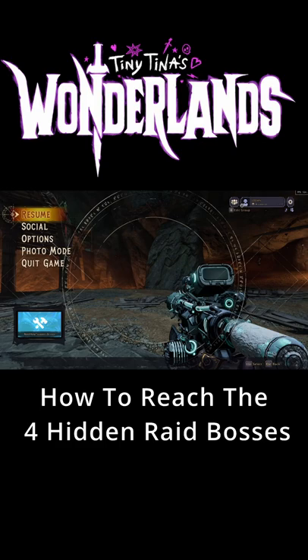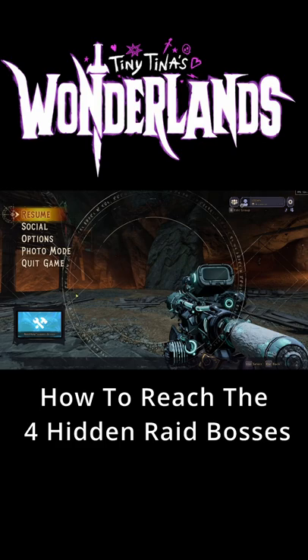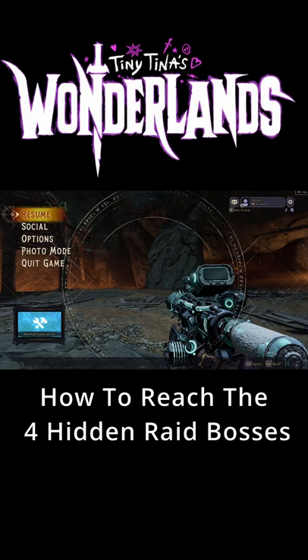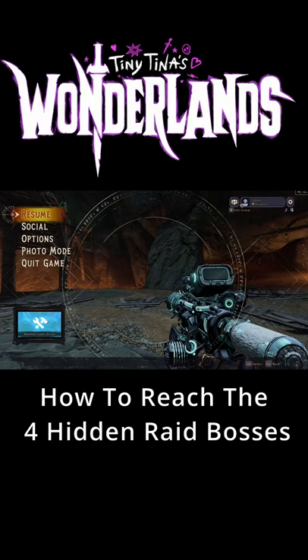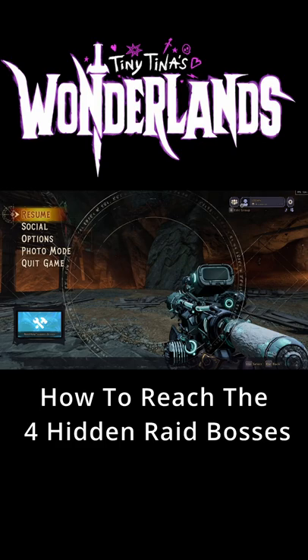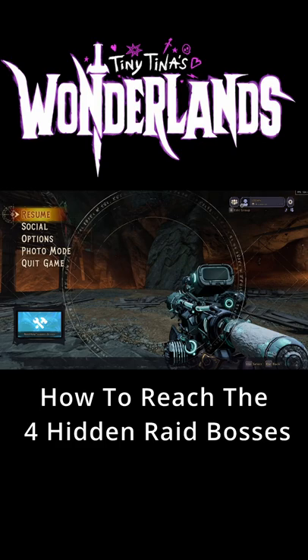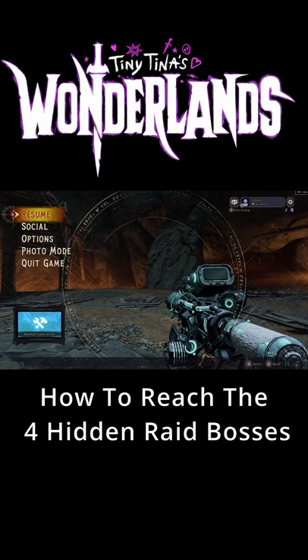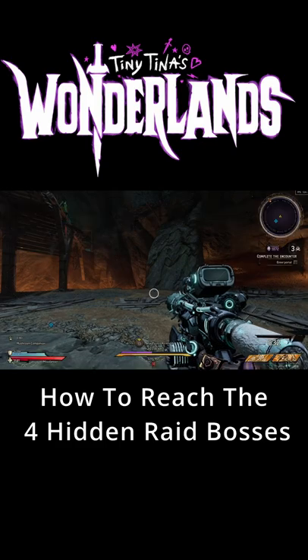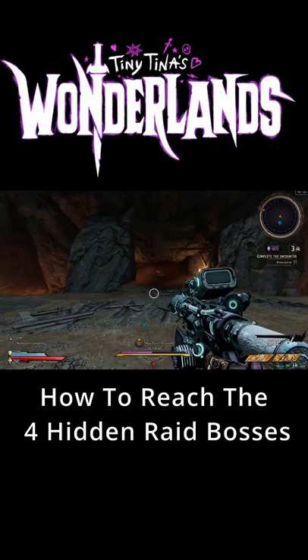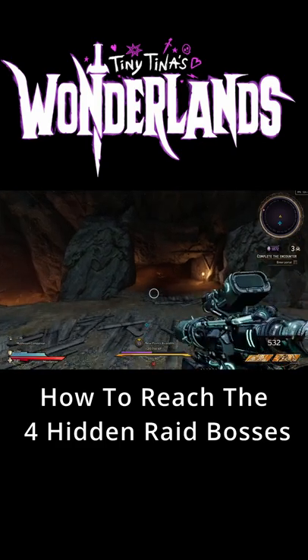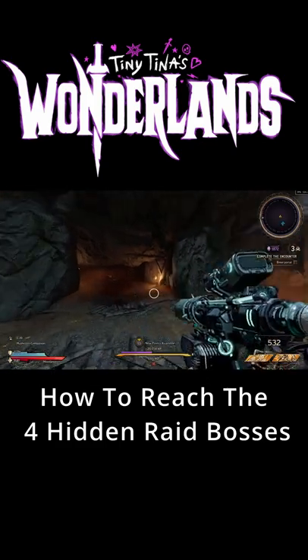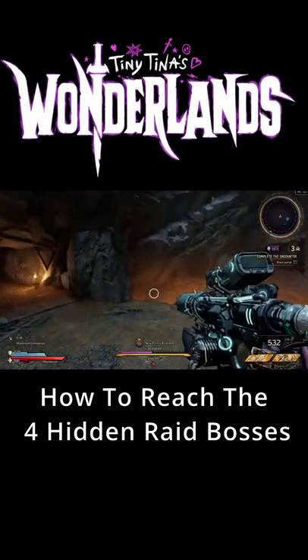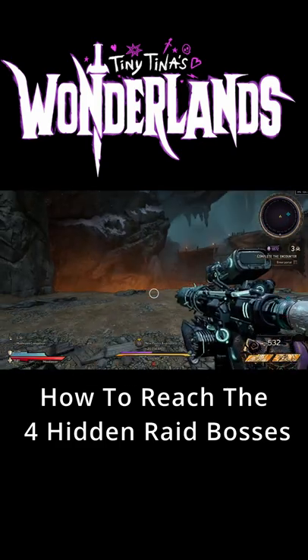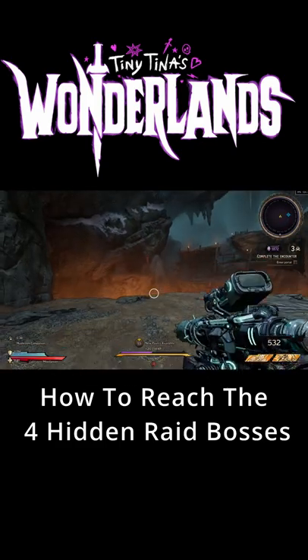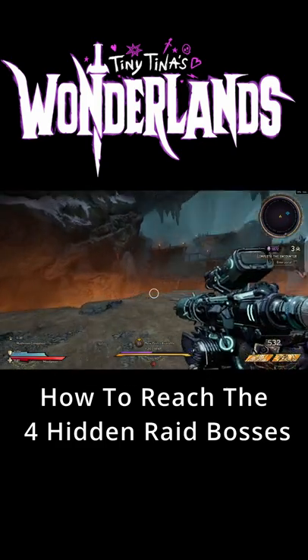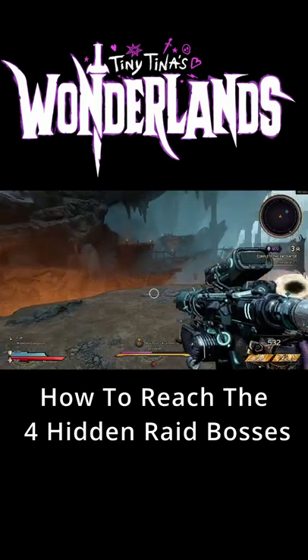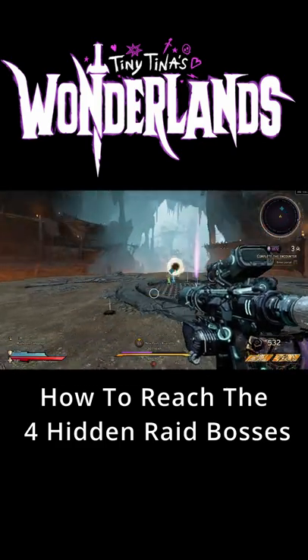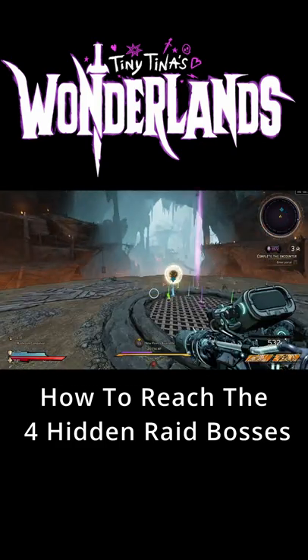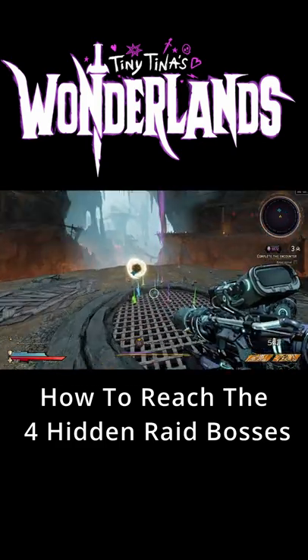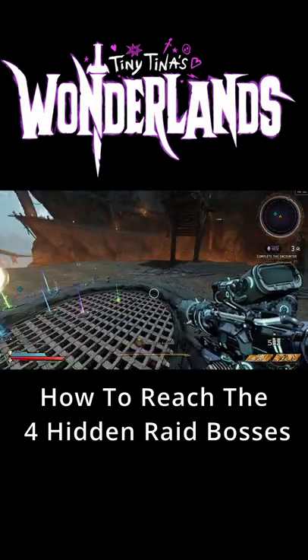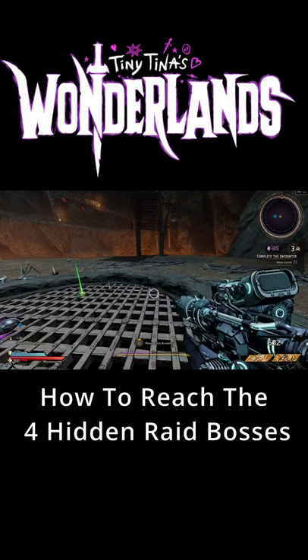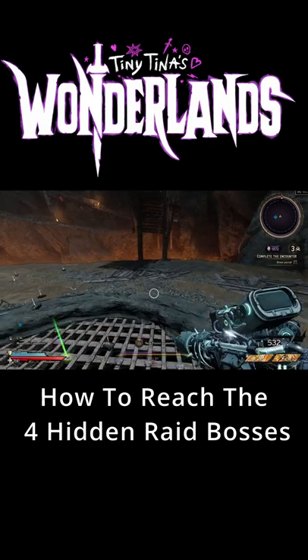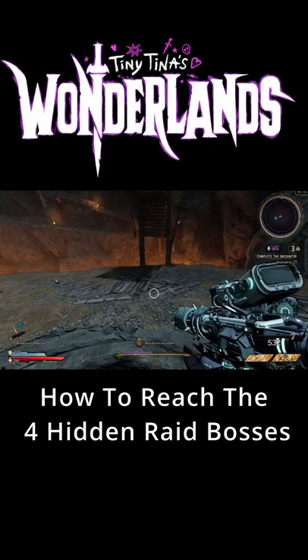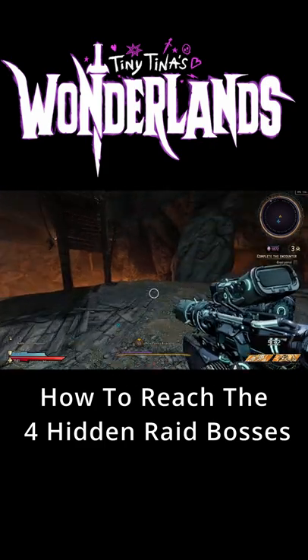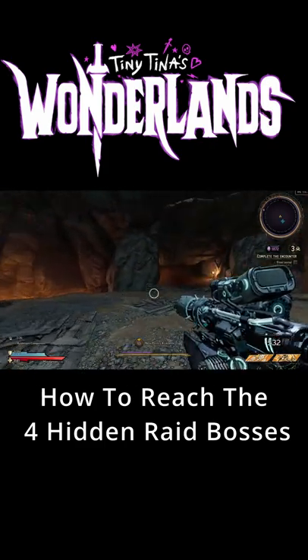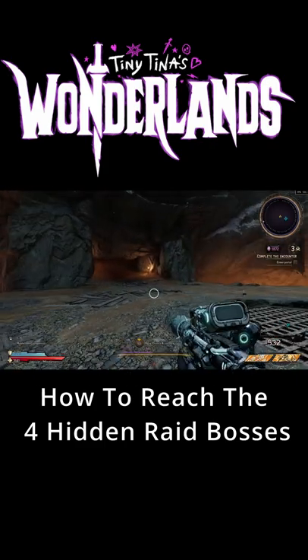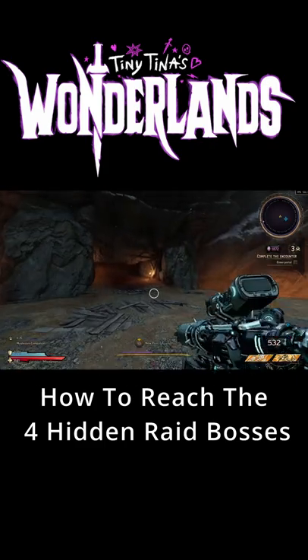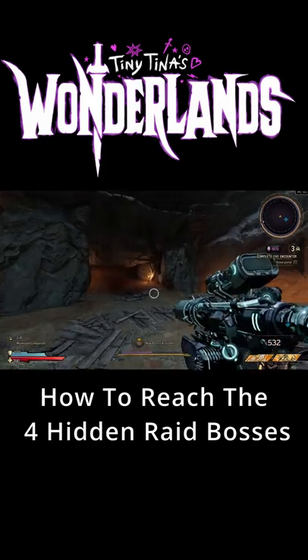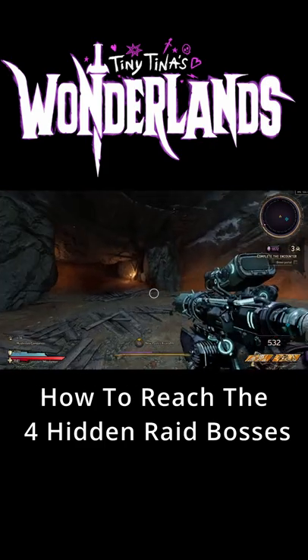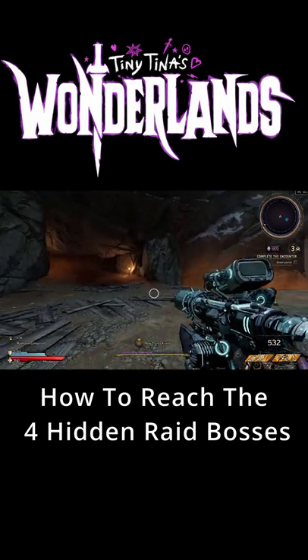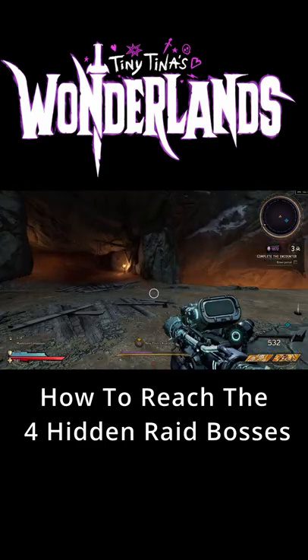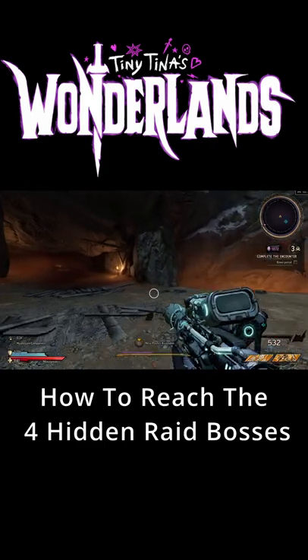Did you know there are four hidden super bosses in the Chaos Chambers of Tiny Tina's Wonderlands? There are three runes that randomly appear, and I'll show you how to activate them.